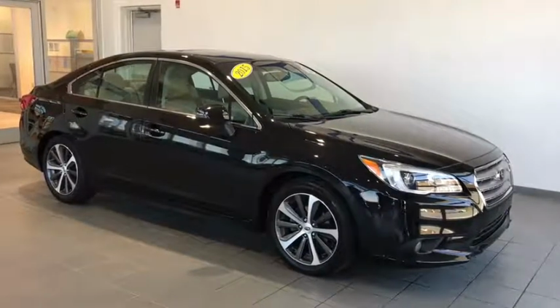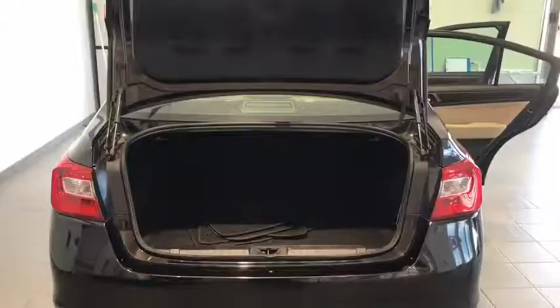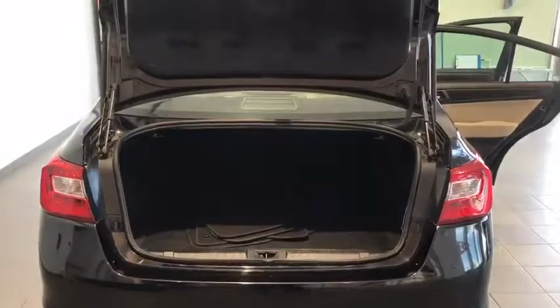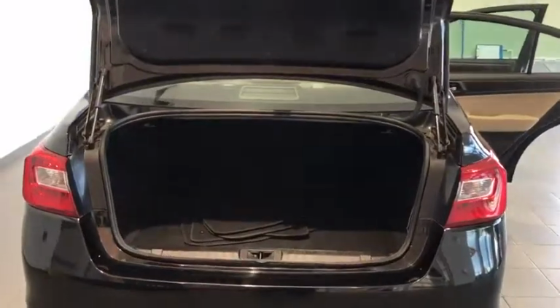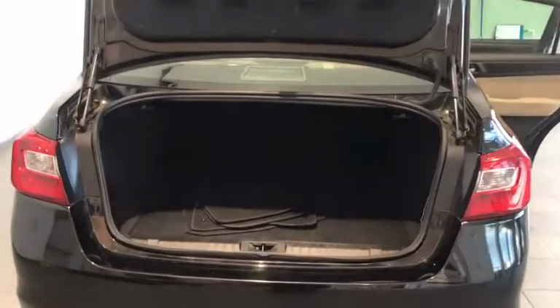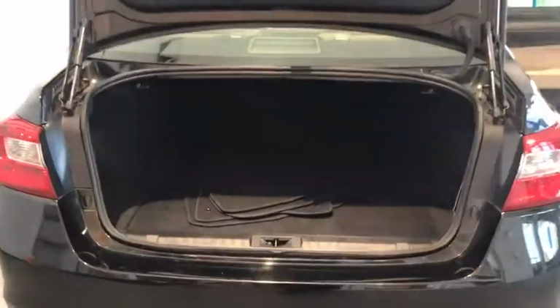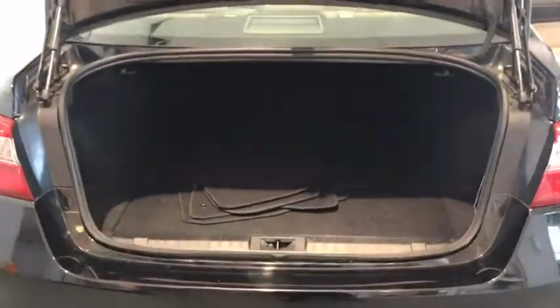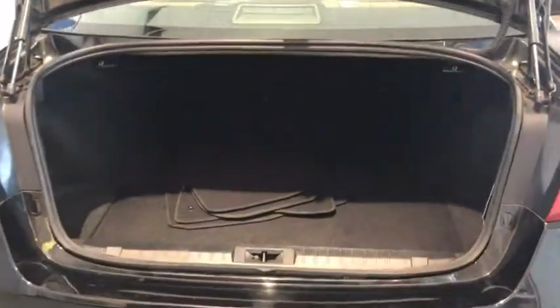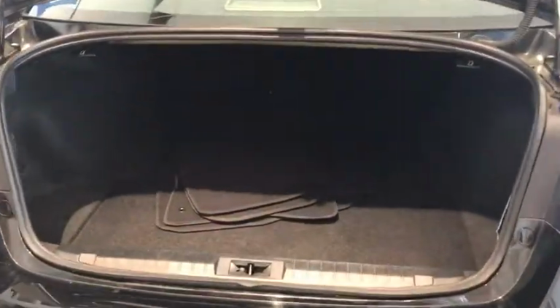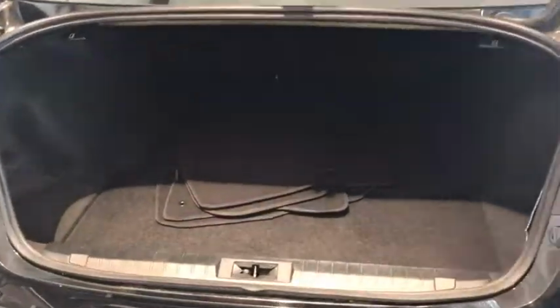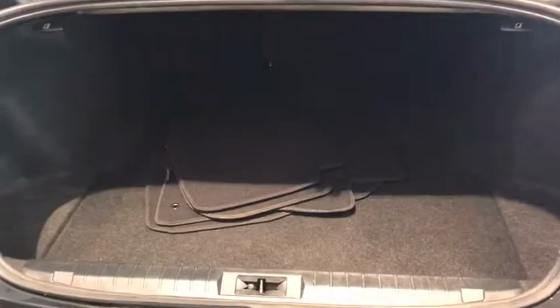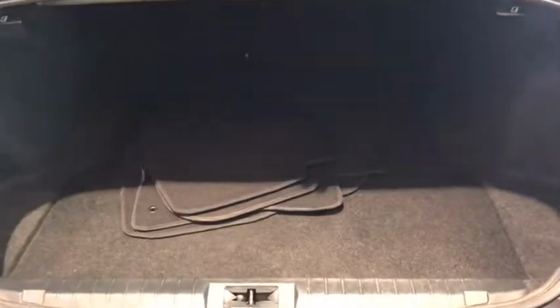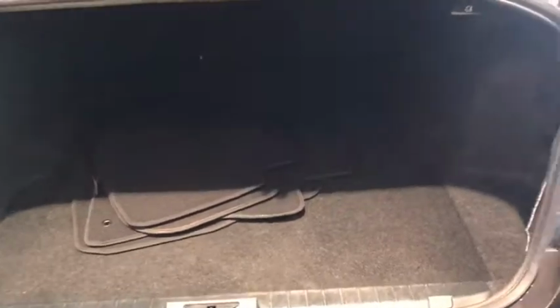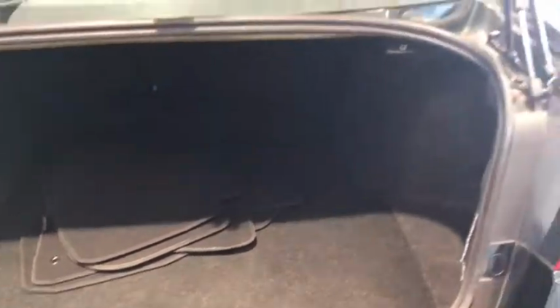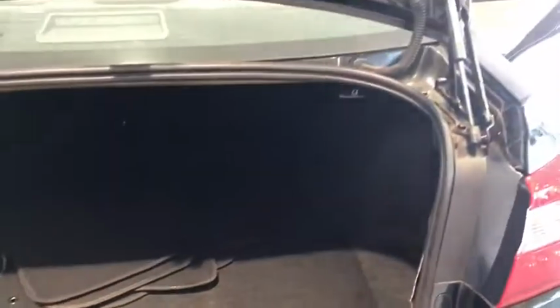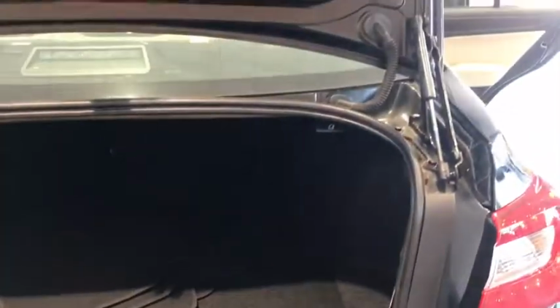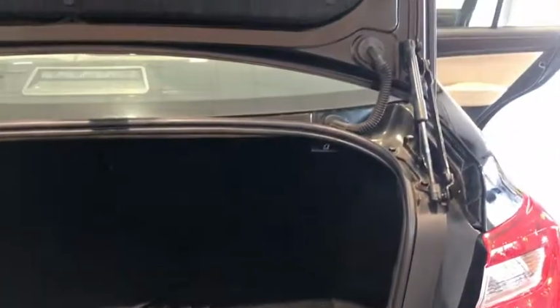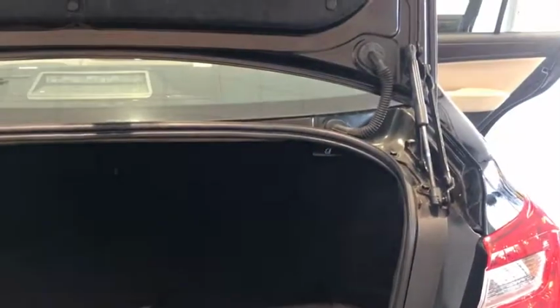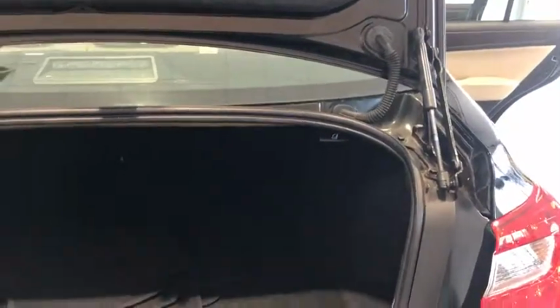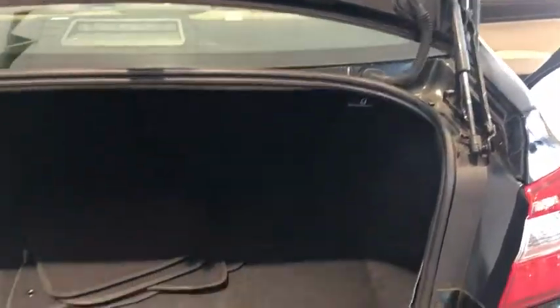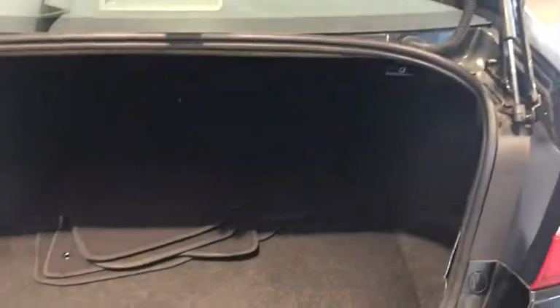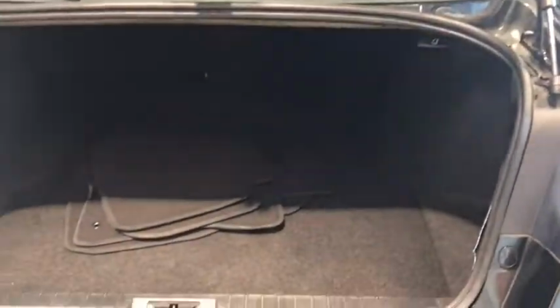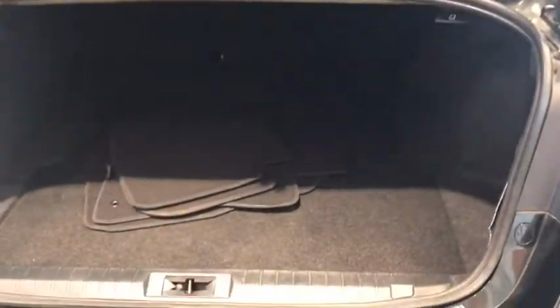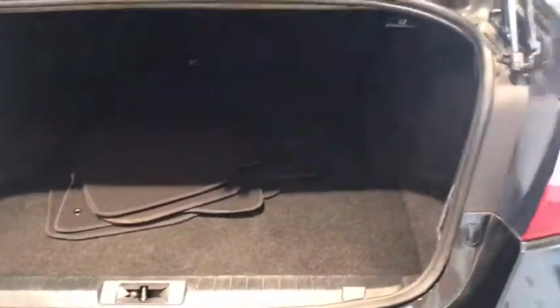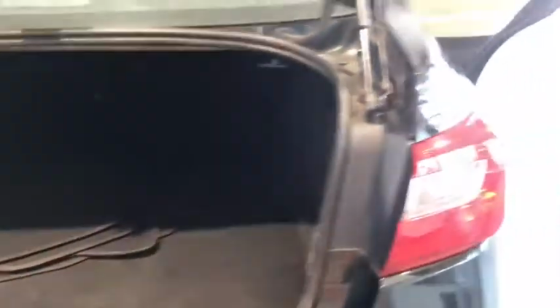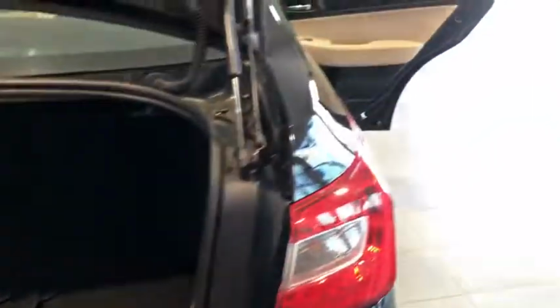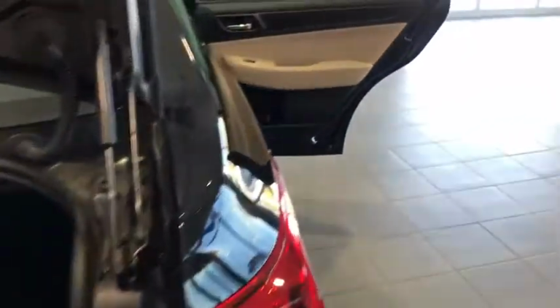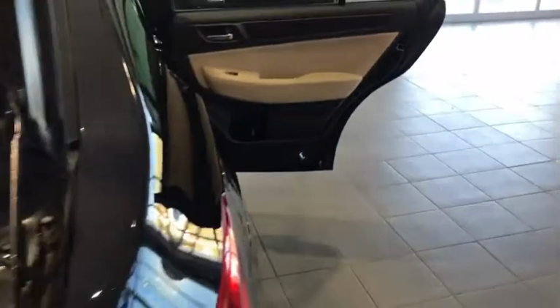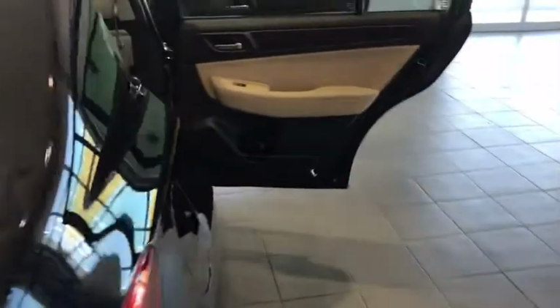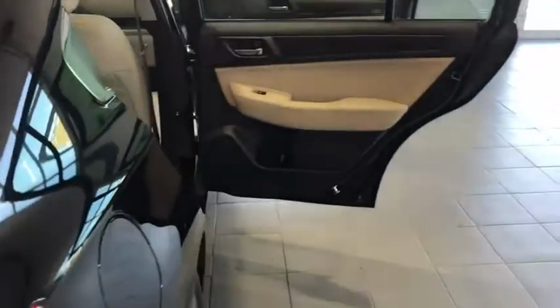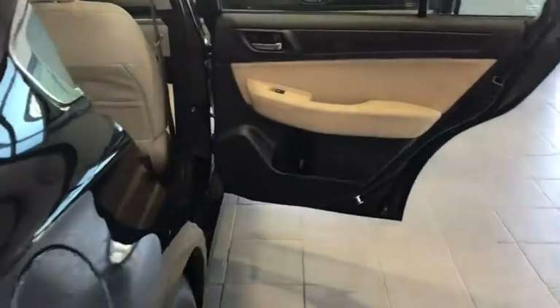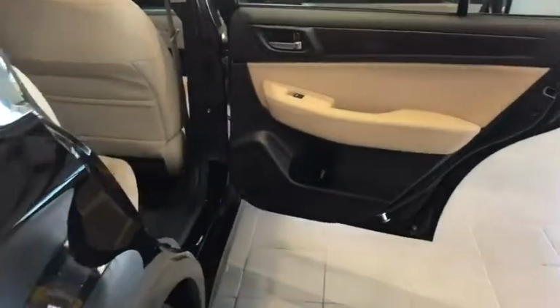This 2015 Subaru Legacy has a ton of features on the inside as well. Subaru uses hydraulic actuators on the trunk lid to actually give you more storage space in the trunk. Cross-country spare tire servicing can come with it as well.